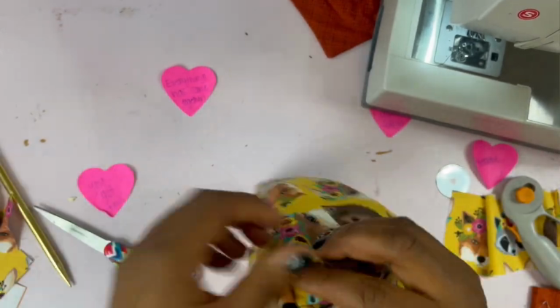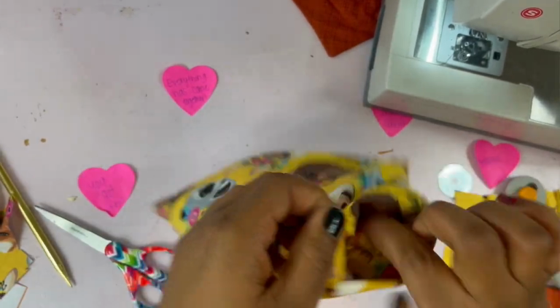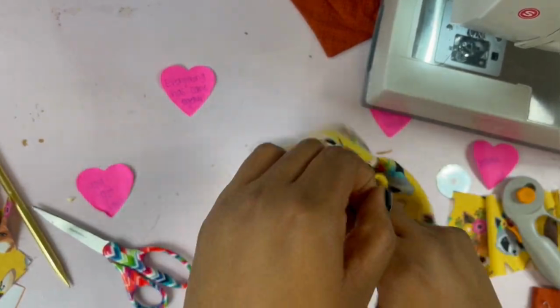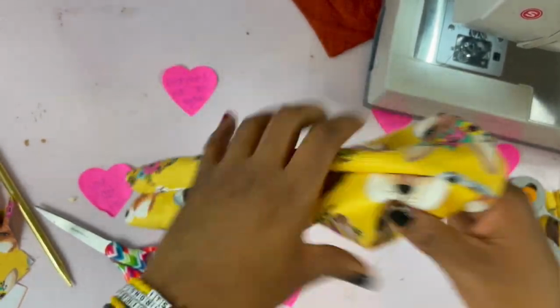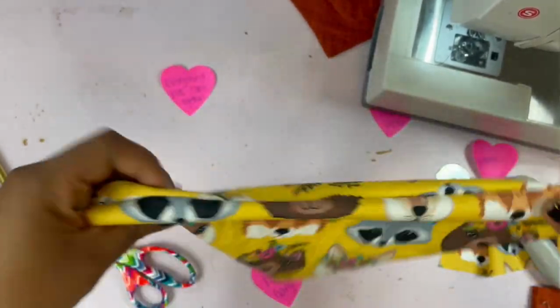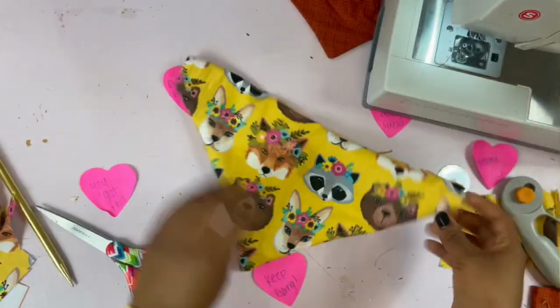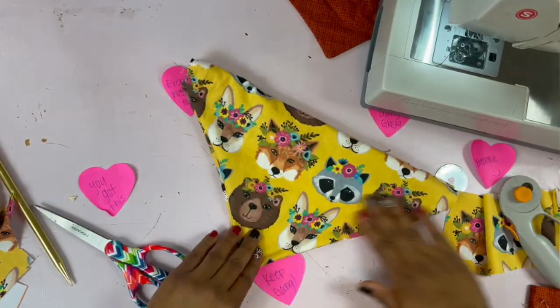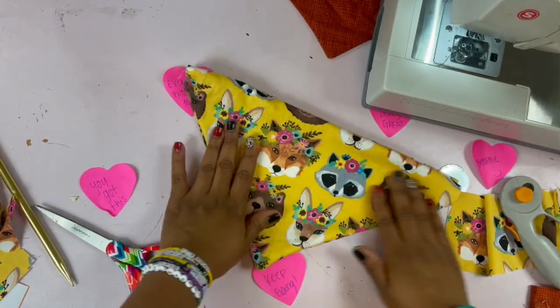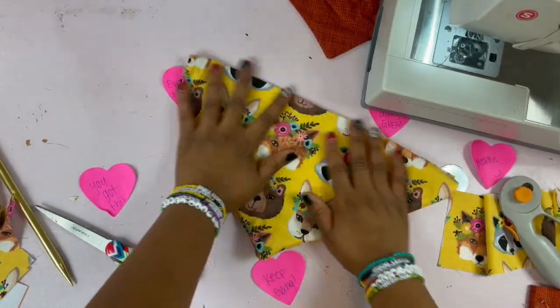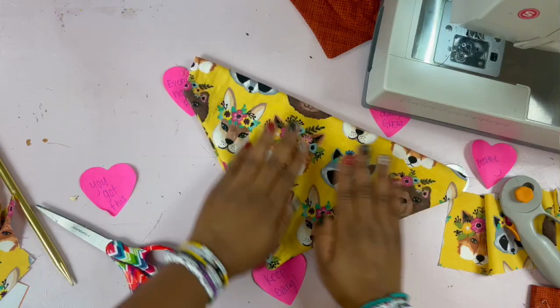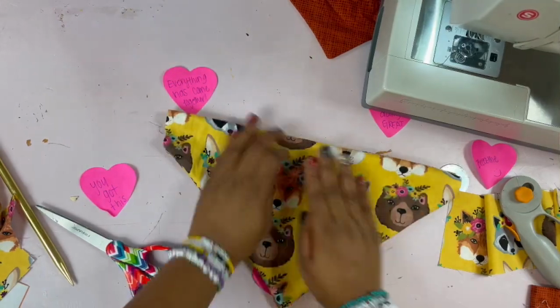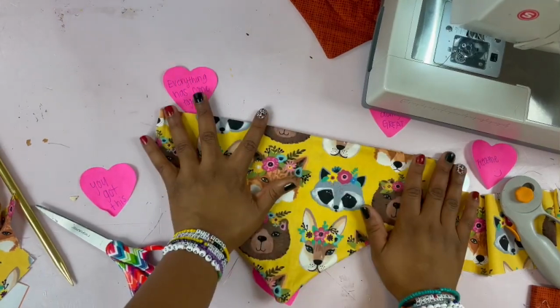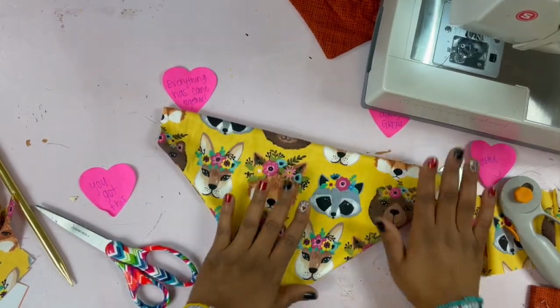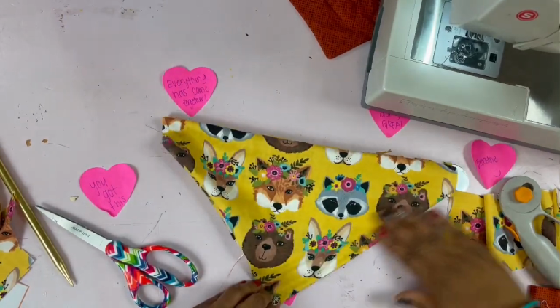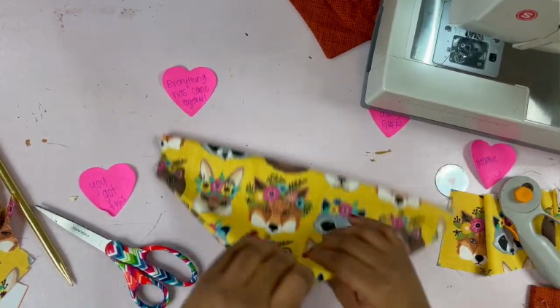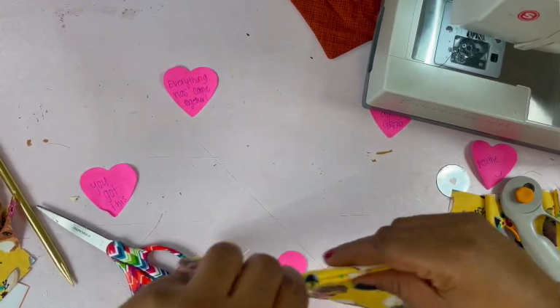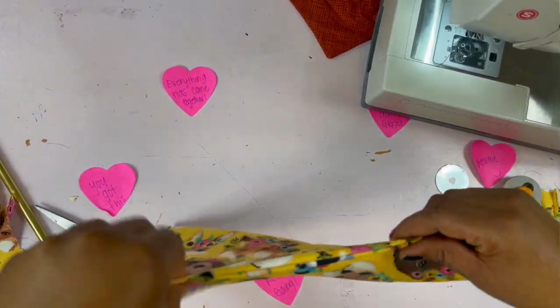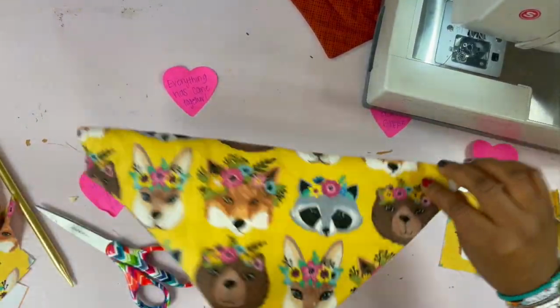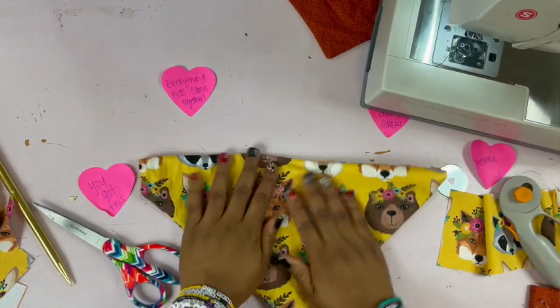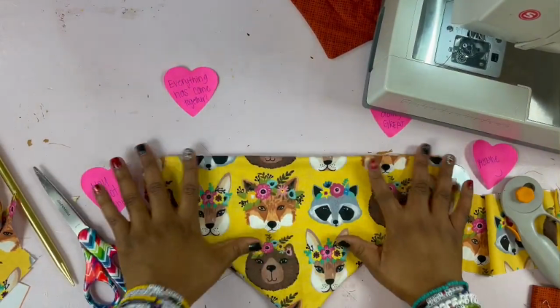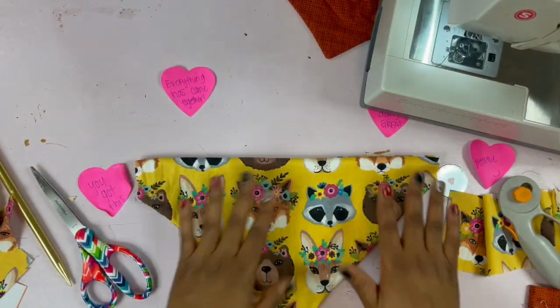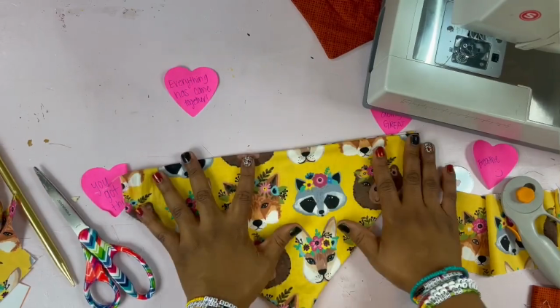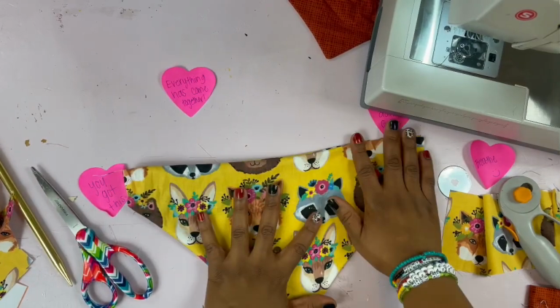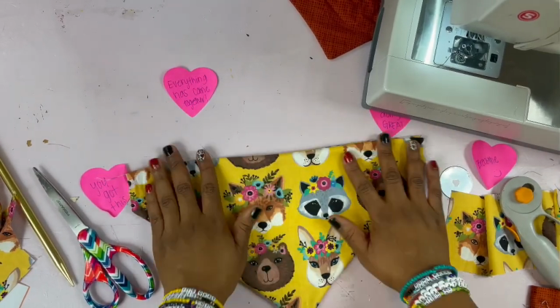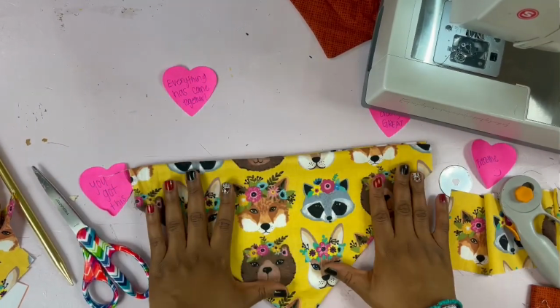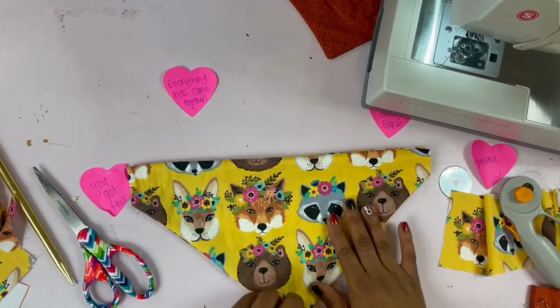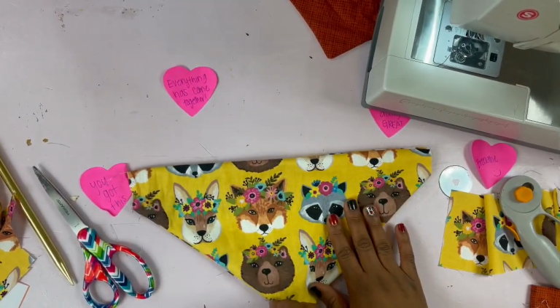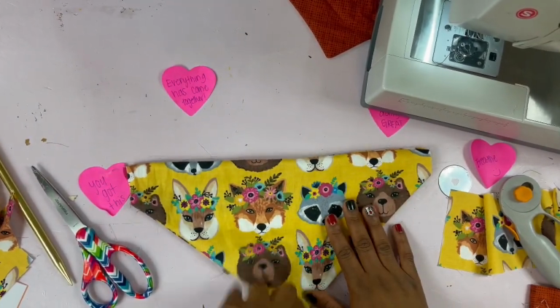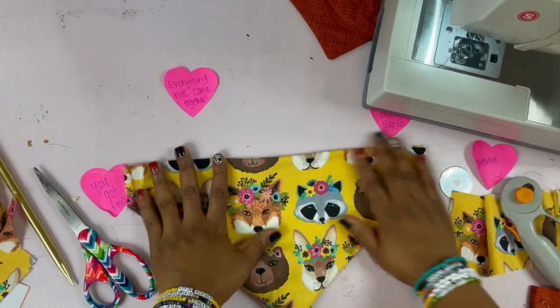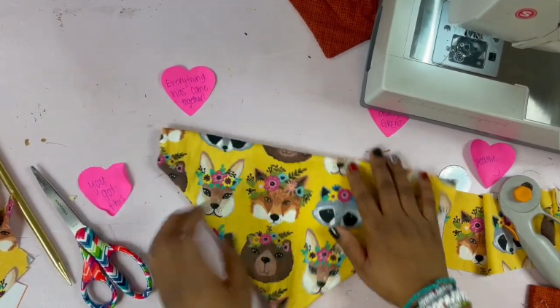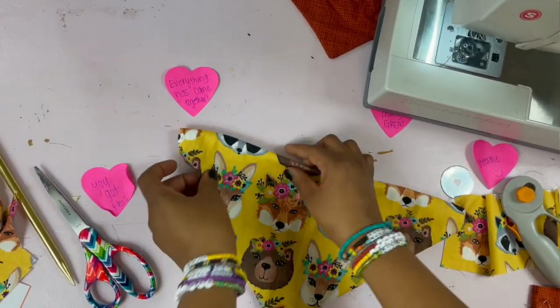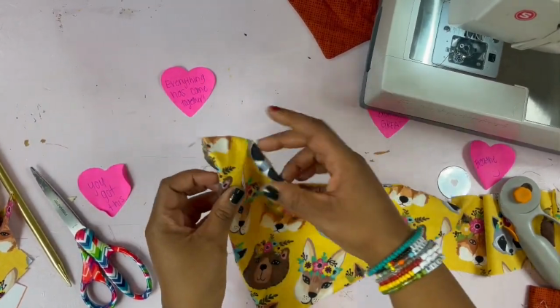This is the part where you would iron your bandana — iron all of that. You will iron it so it's easier to sew.